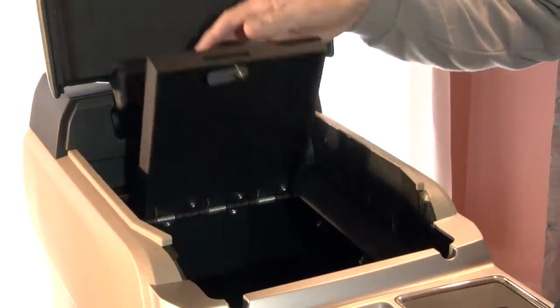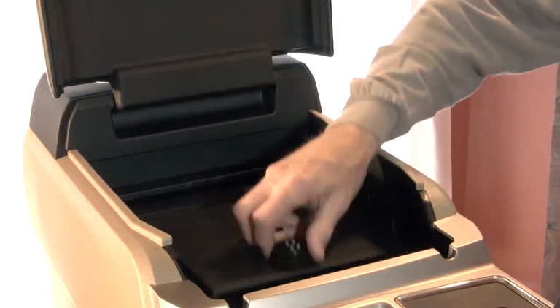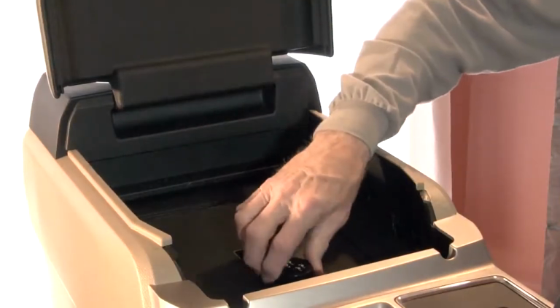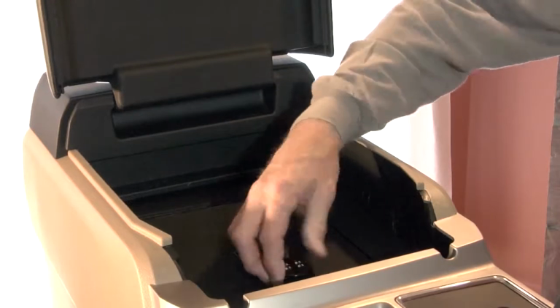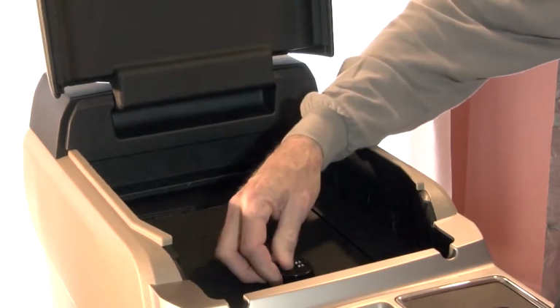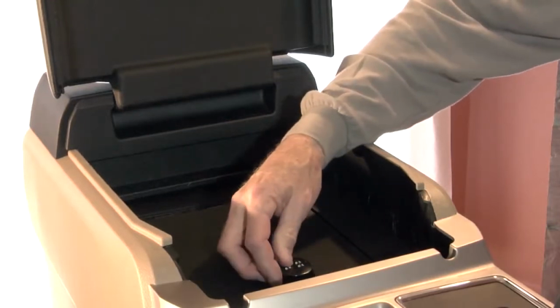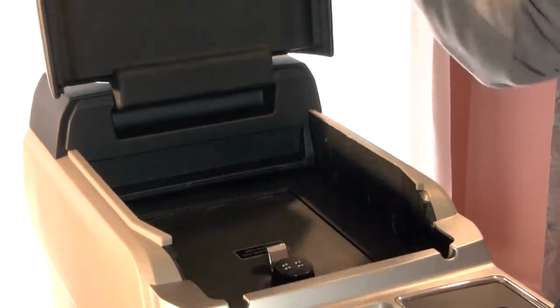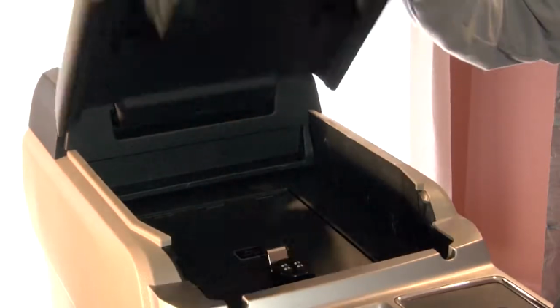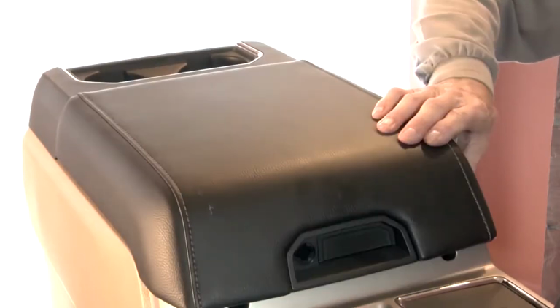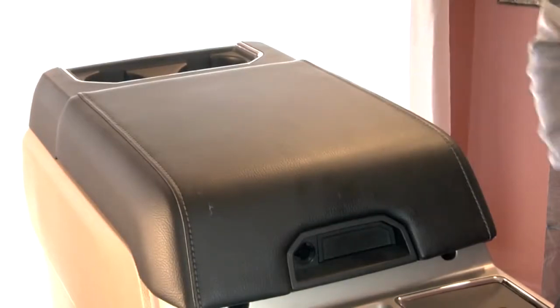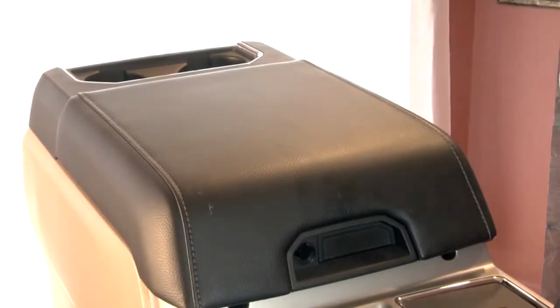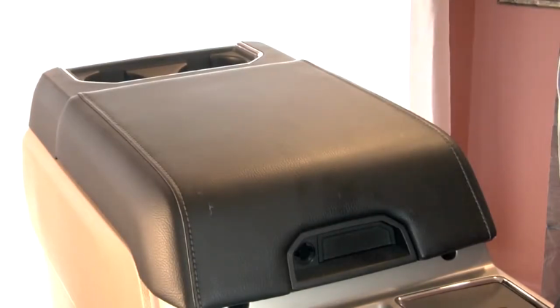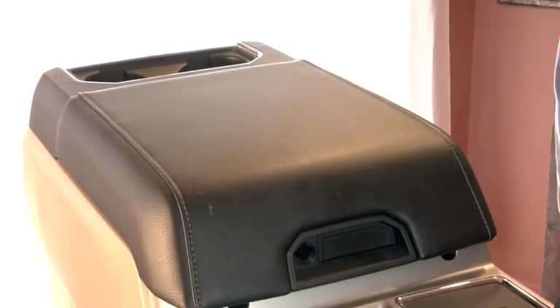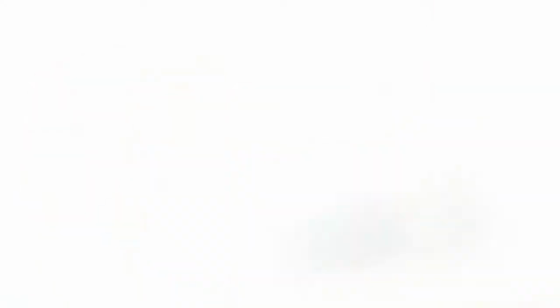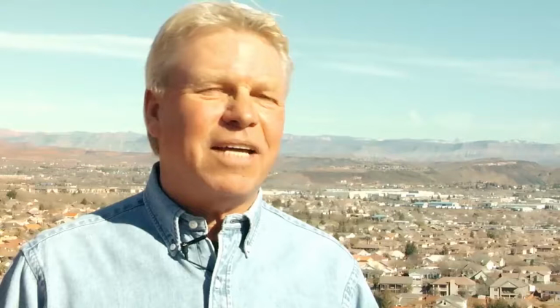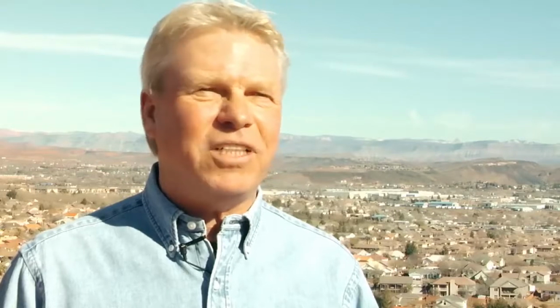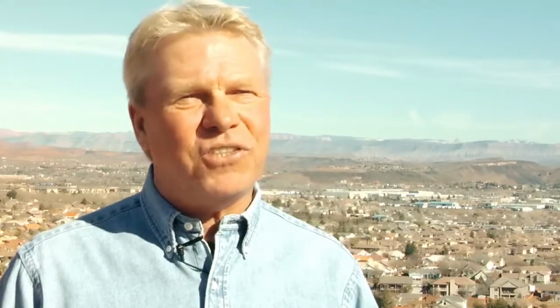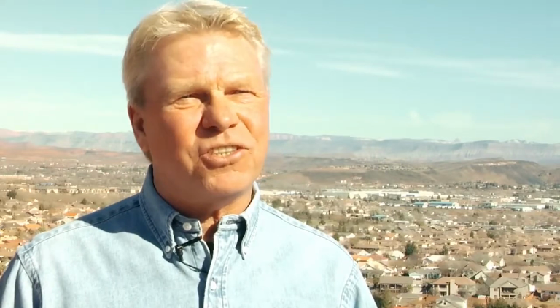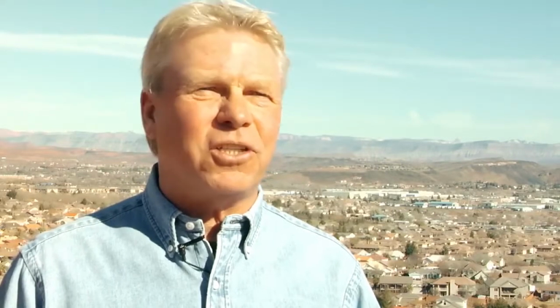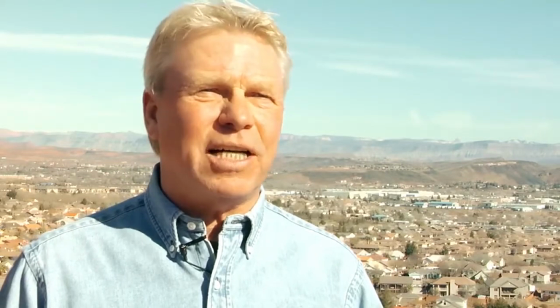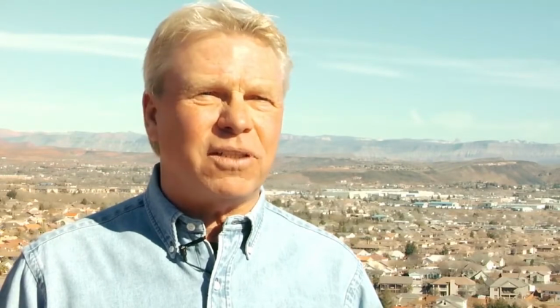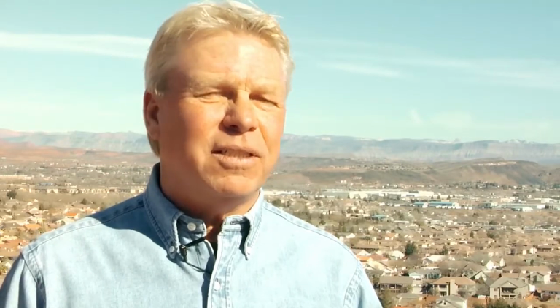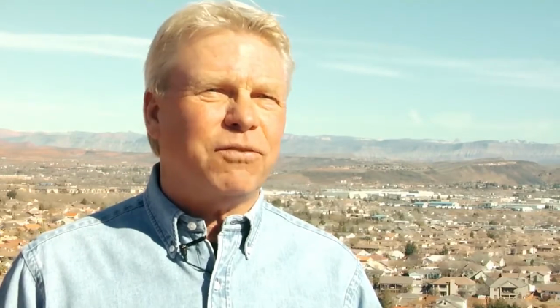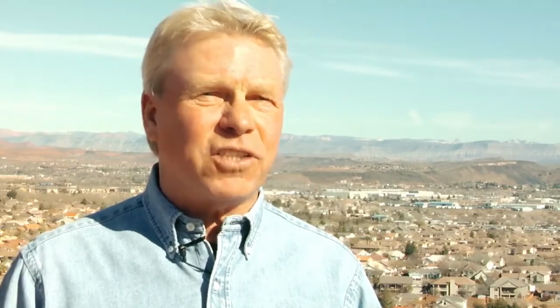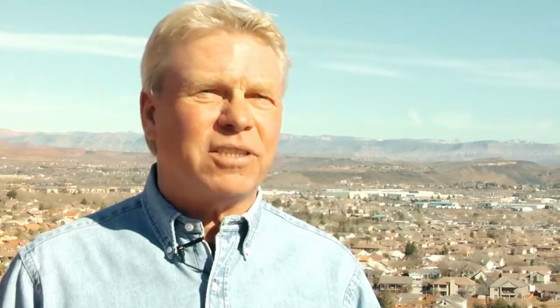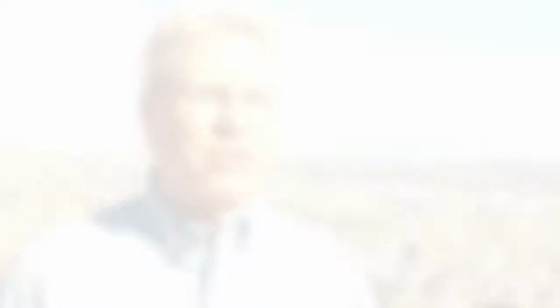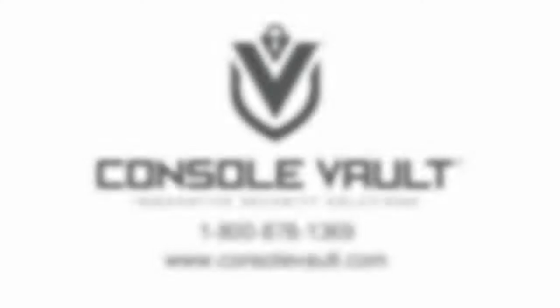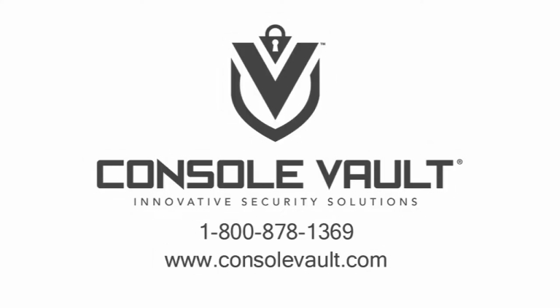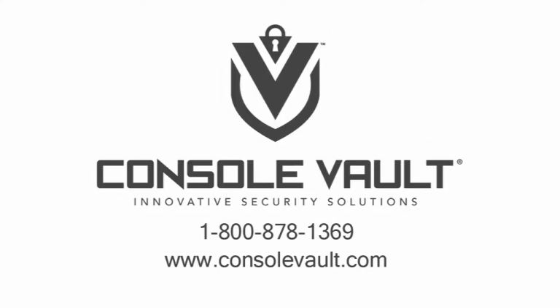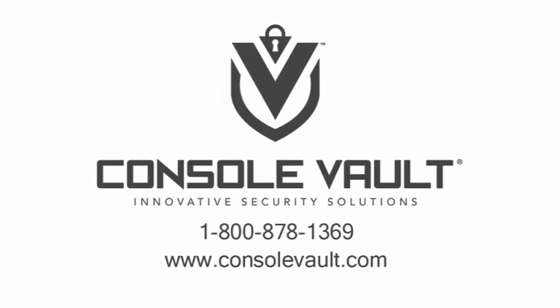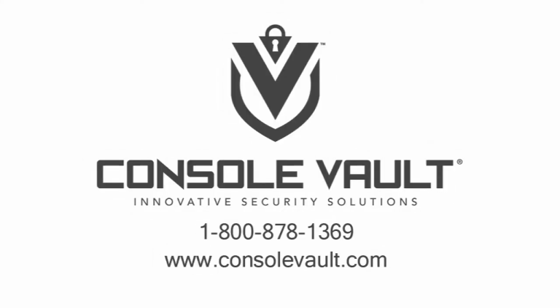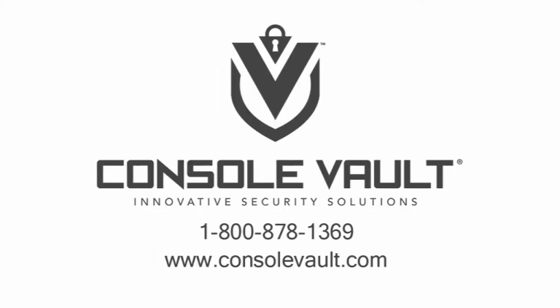Now, just put the factory liner back in the bottom of the console and the installation is complete. Now that you've seen how easy it is to install your console vault, feel free to visit us at consolevault.com or call our customer service.